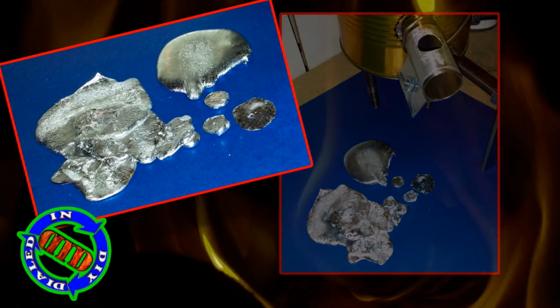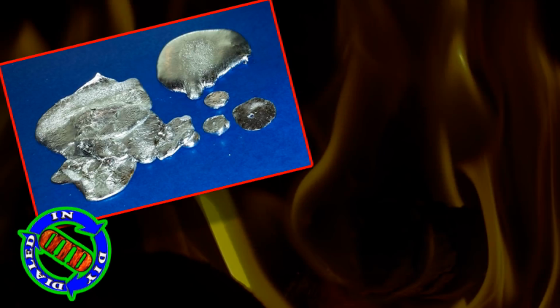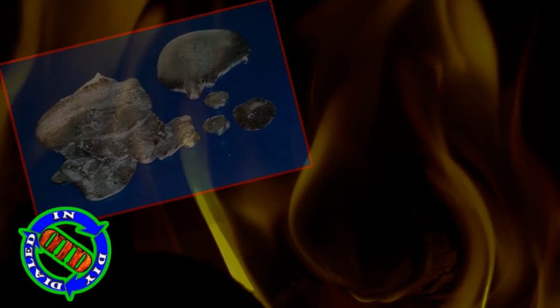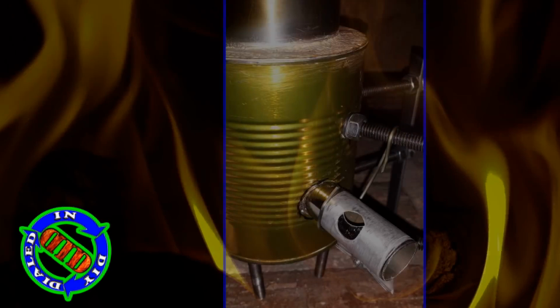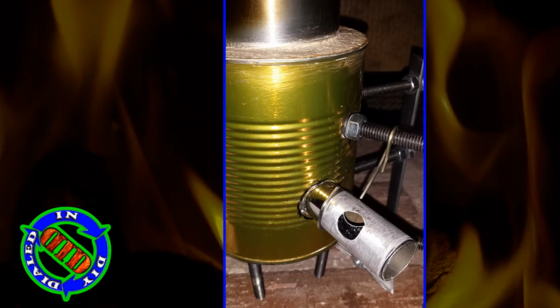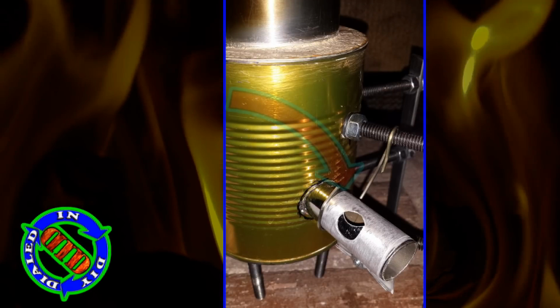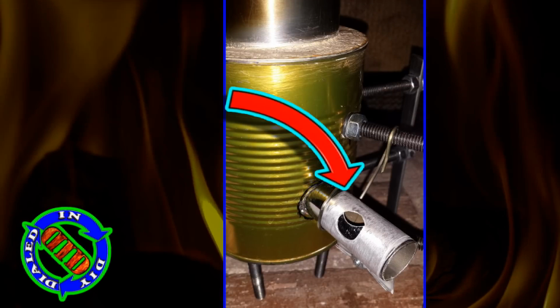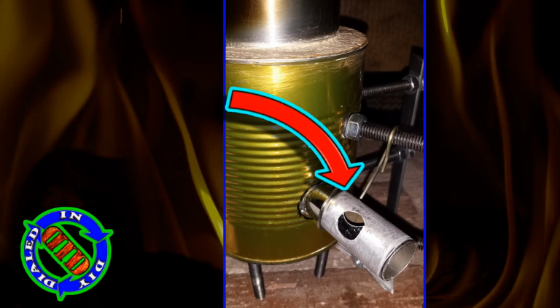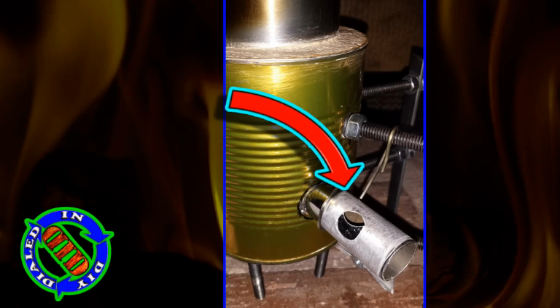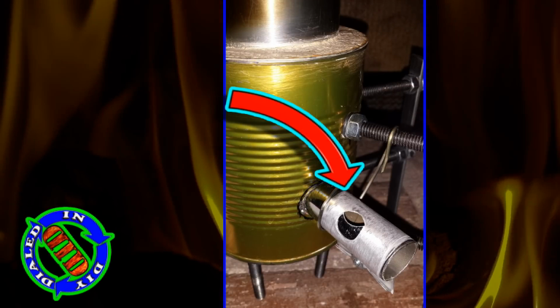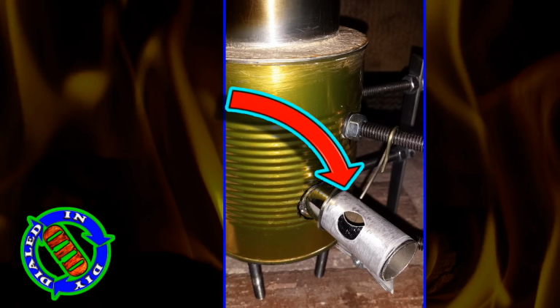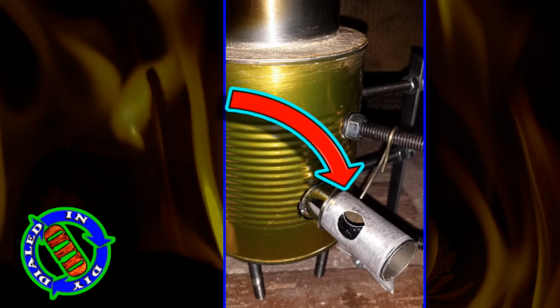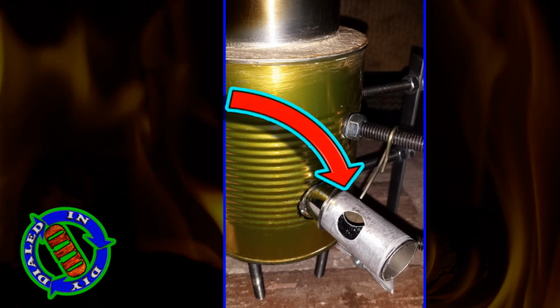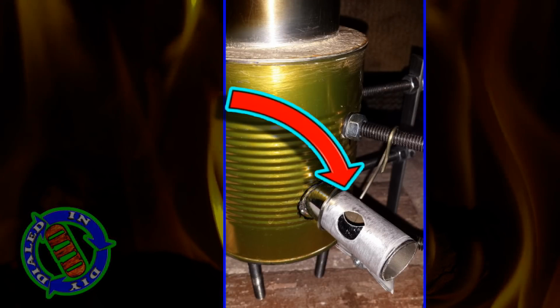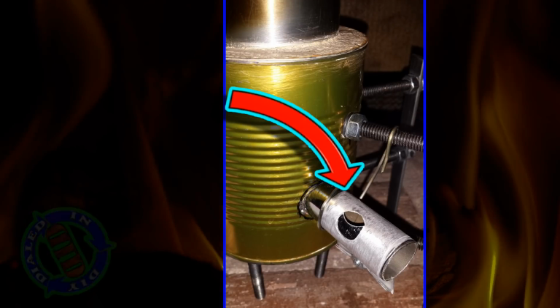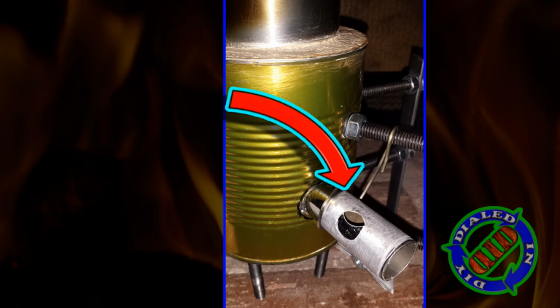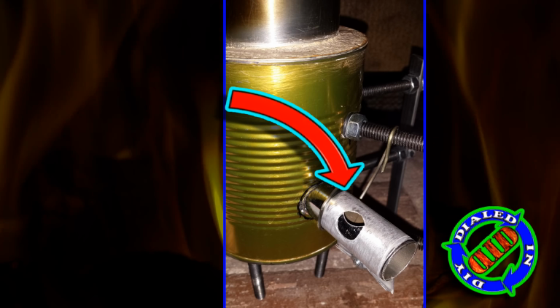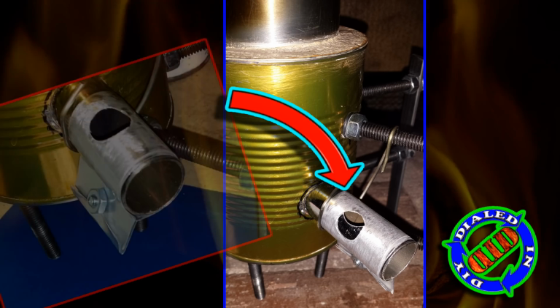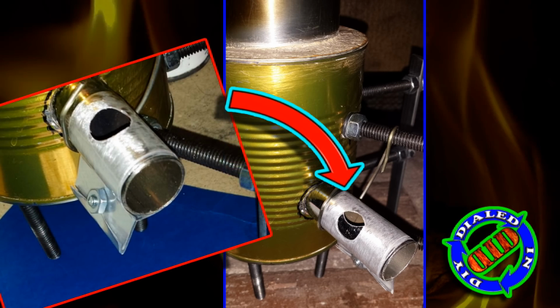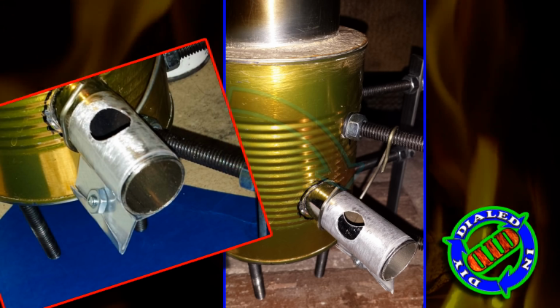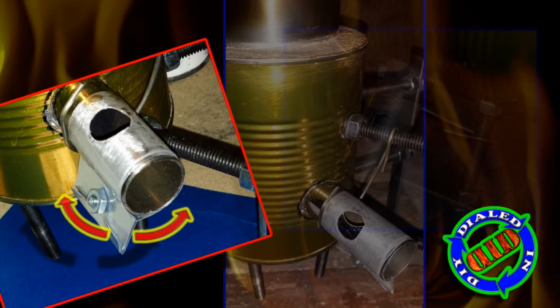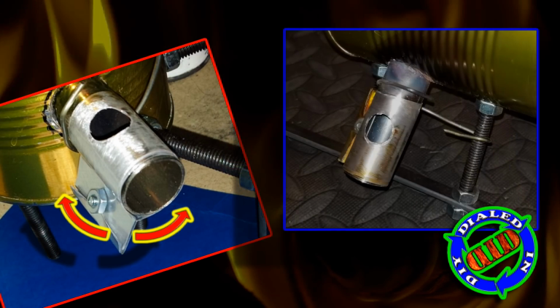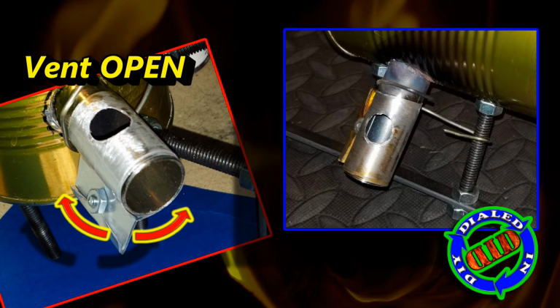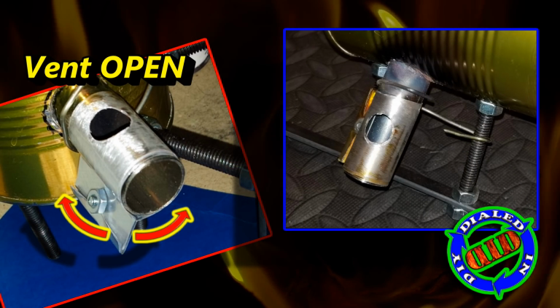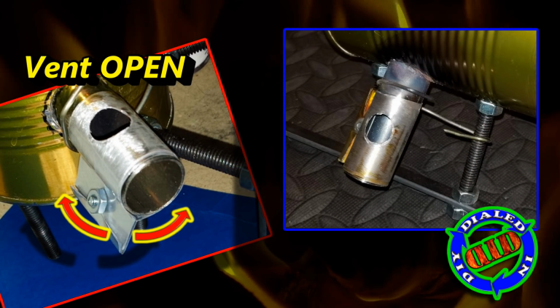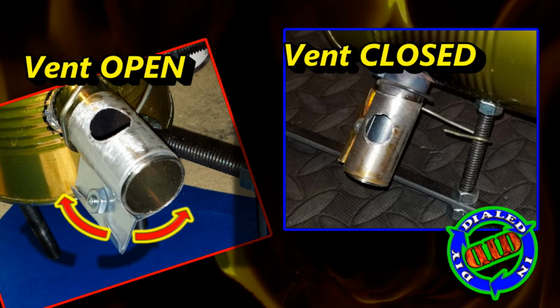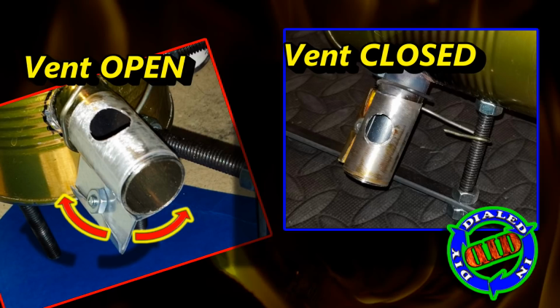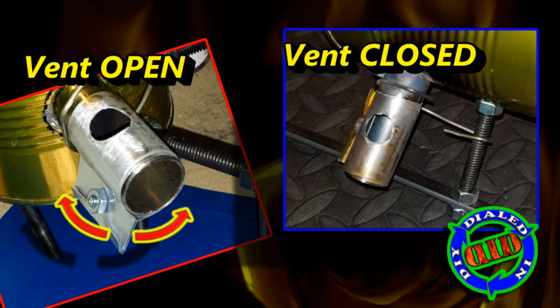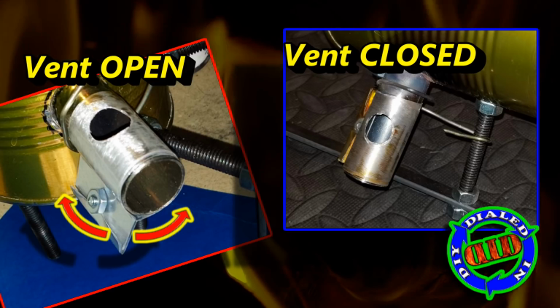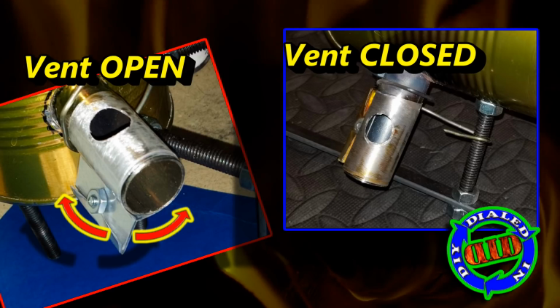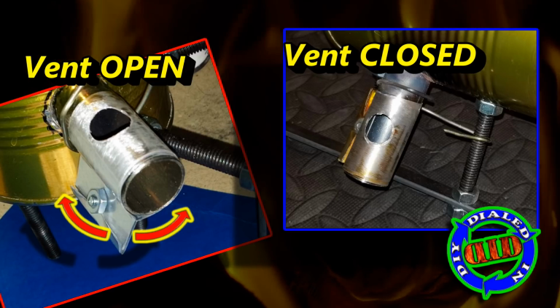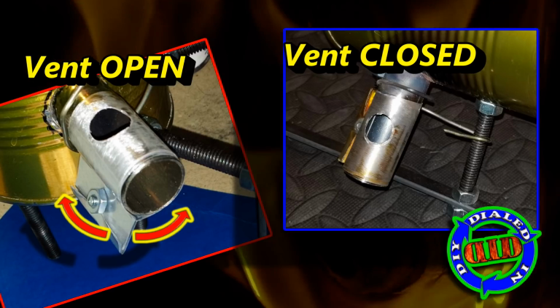You've probably noticed there was one other modification that I made. I put a hole in the burner mounting tube and then wrapped it with a piece of aluminum to help control the airflow. By twisting the aluminum, I can open or close the flow of air, just like you might do on a barbecue or a heating vent.